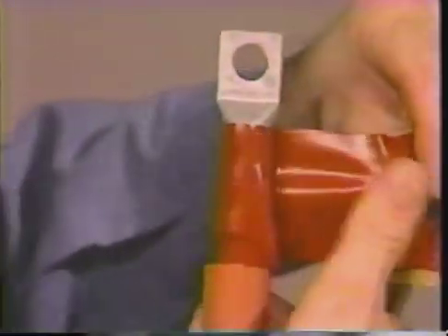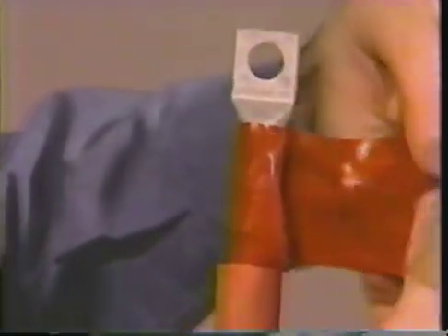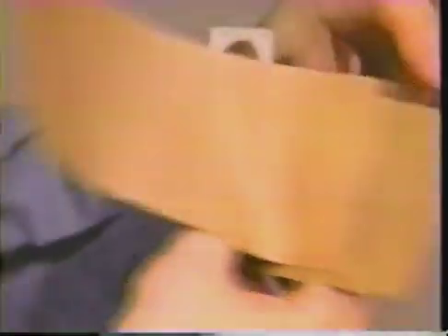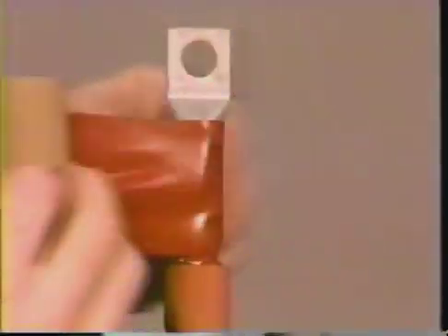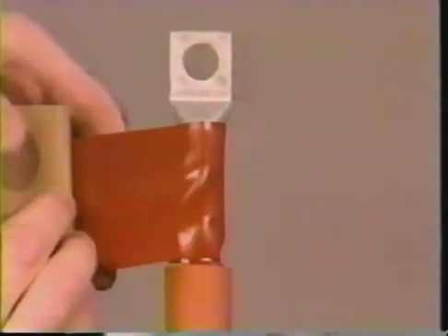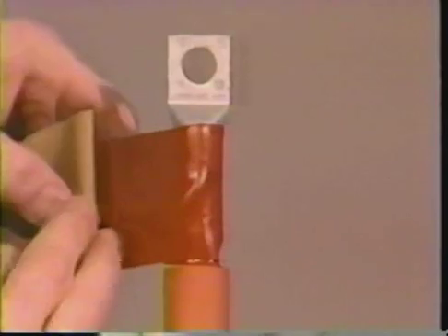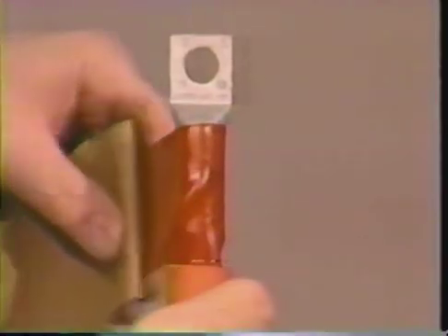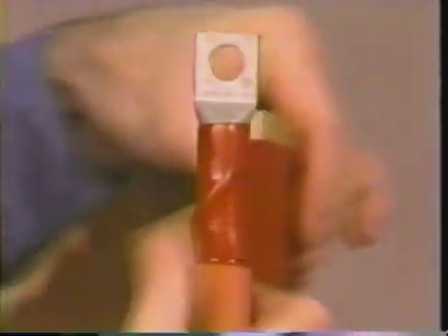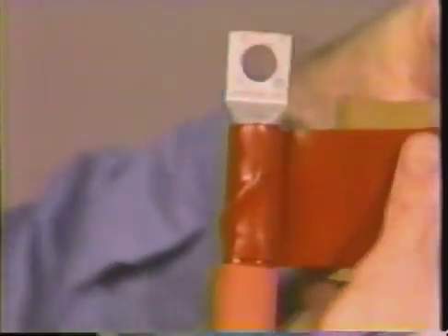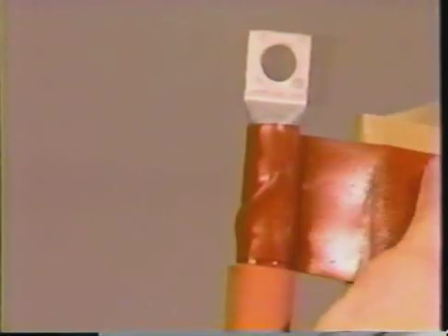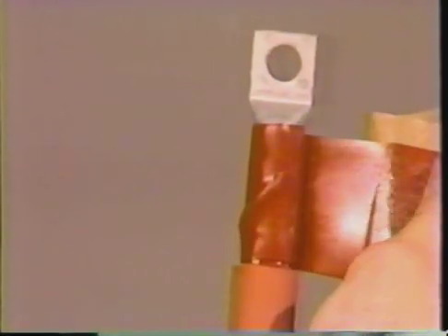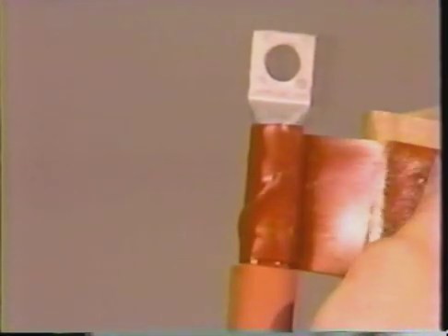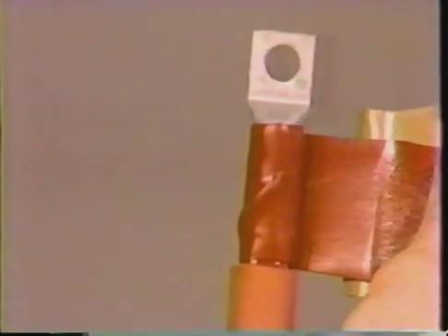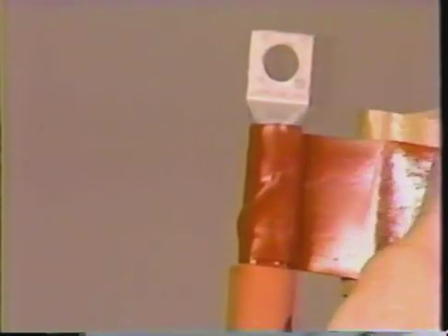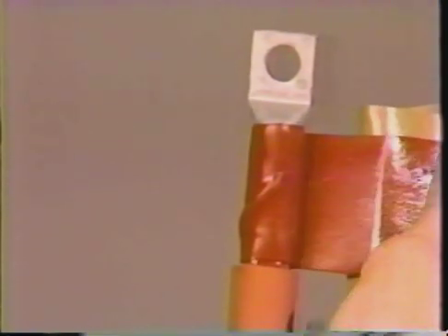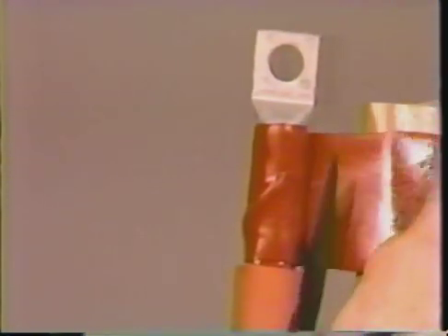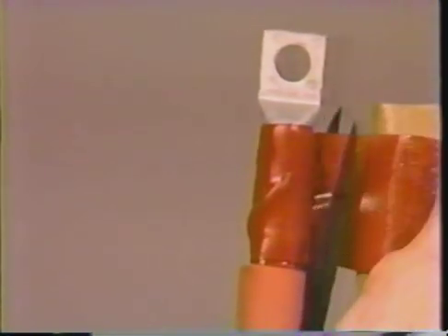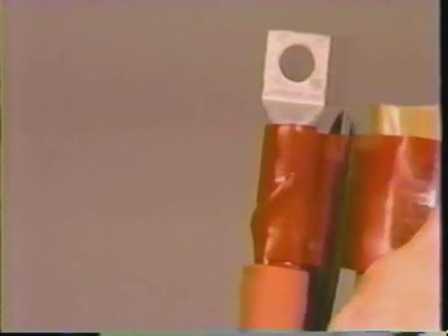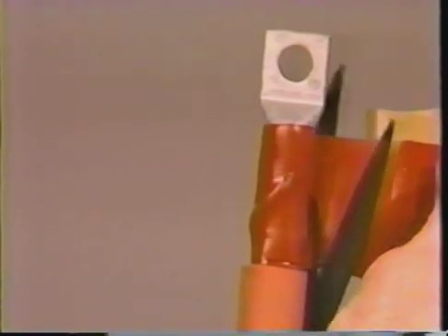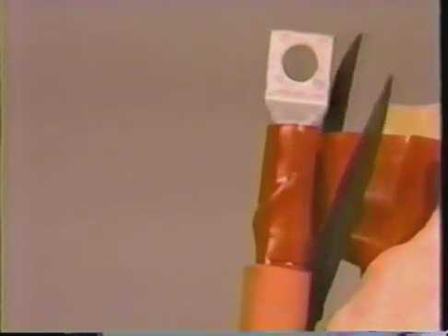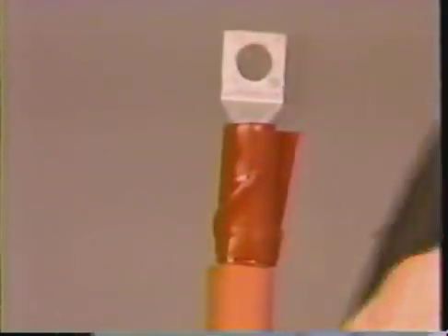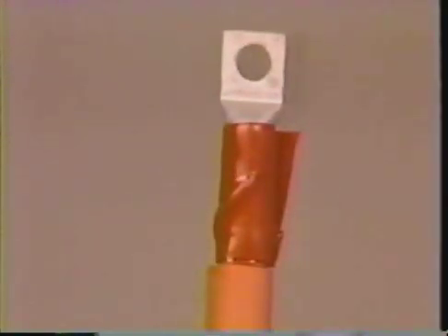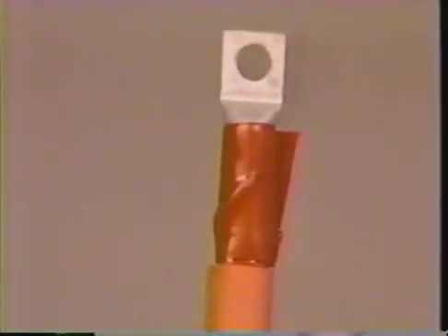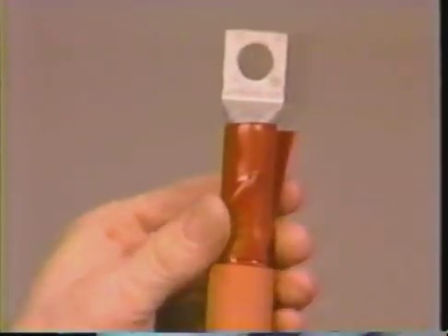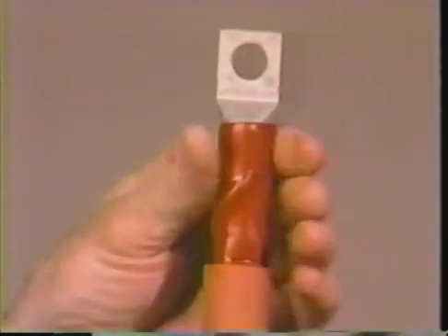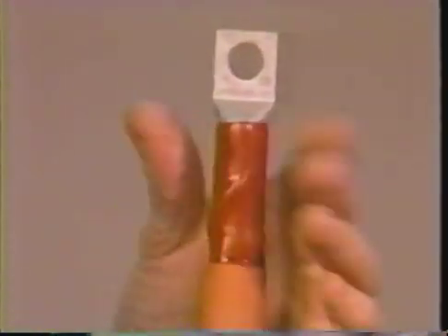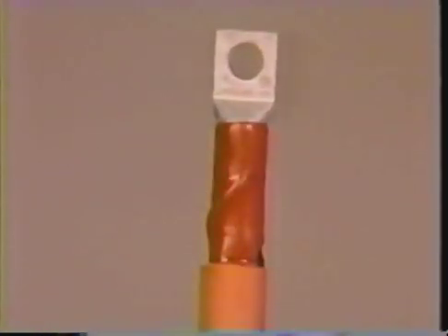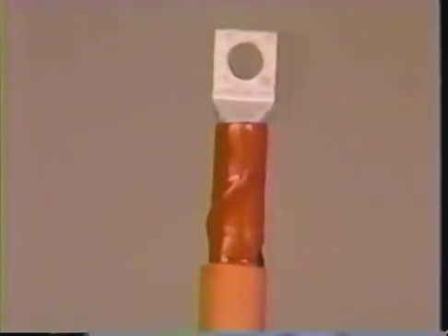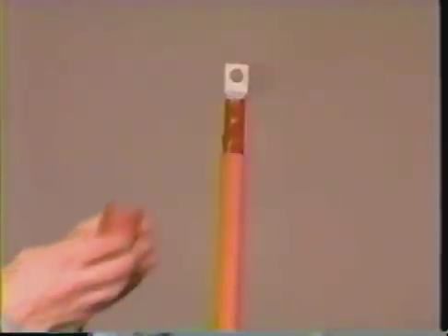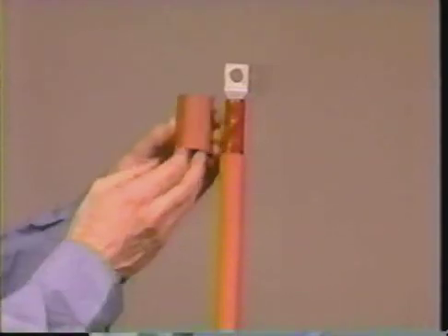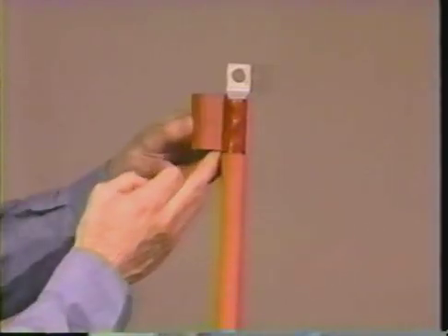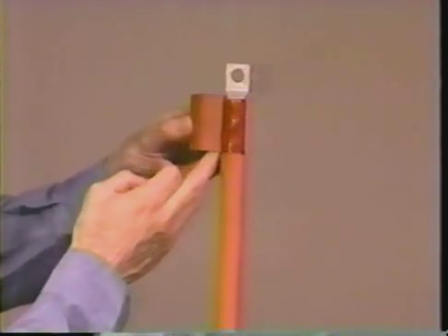Make sure the surfaces are dry and clean before proceeding. Now, using light tension, wrap two layers of red sealant around the lug barrel. Place the shim tube over the red sealant butted against the end of the insulation.